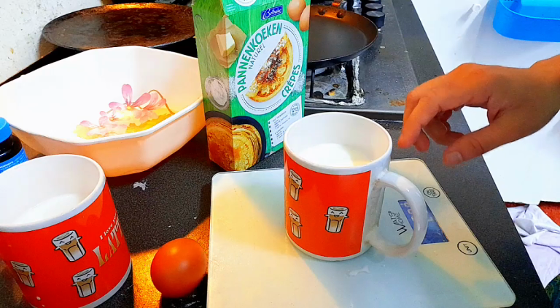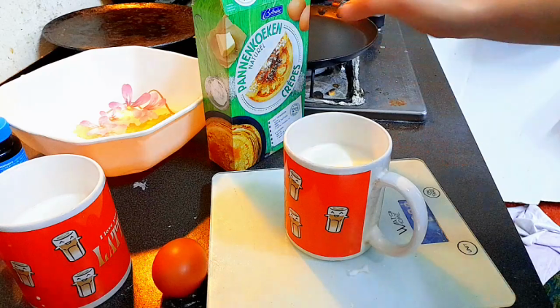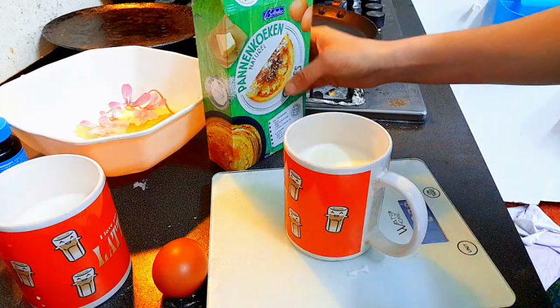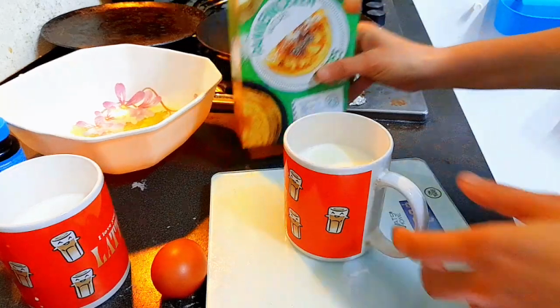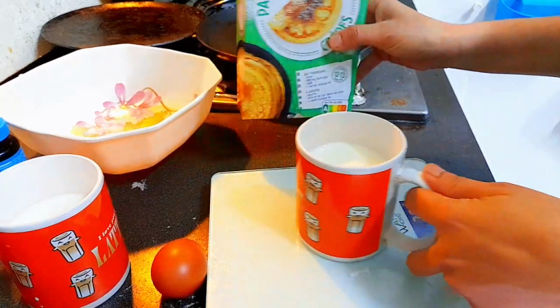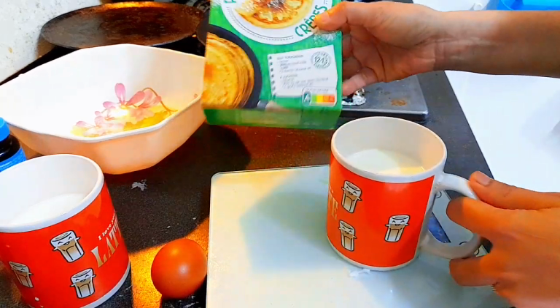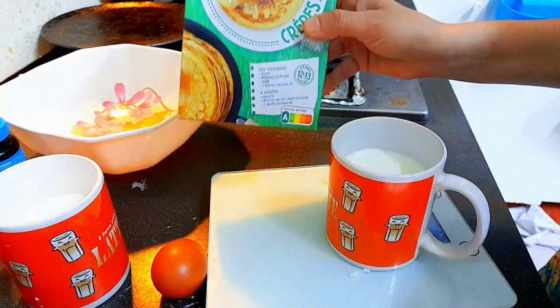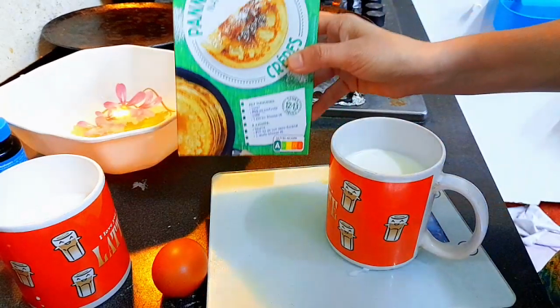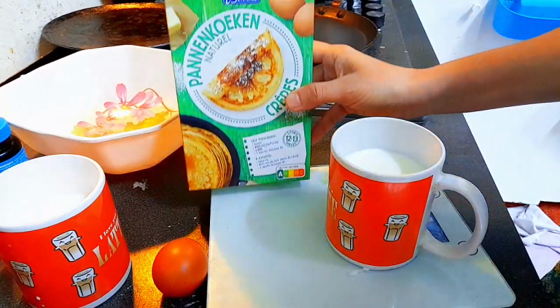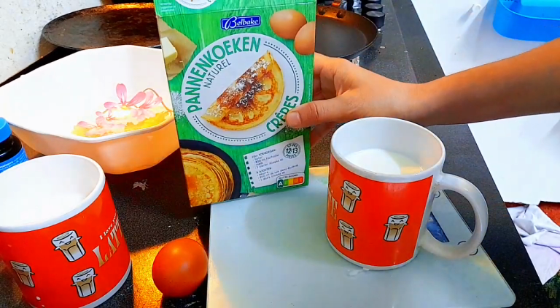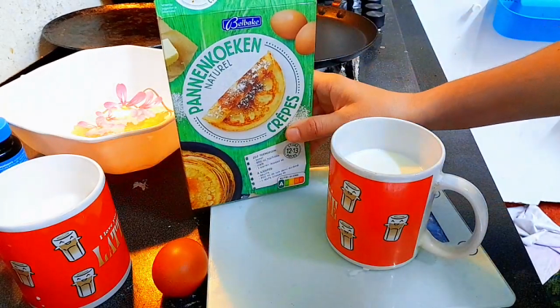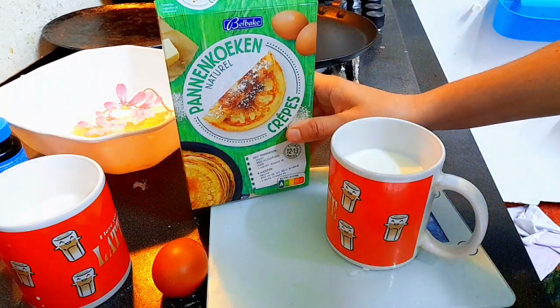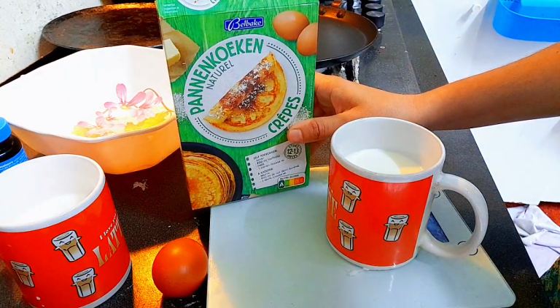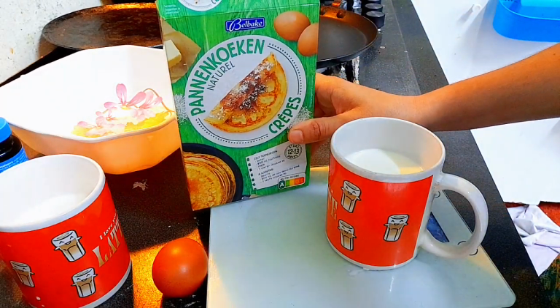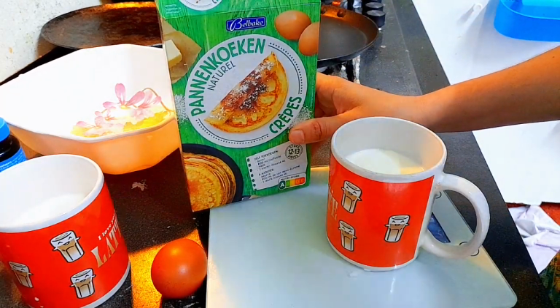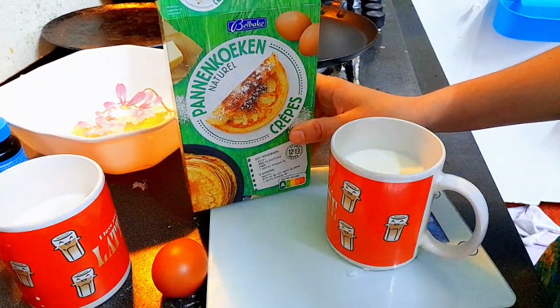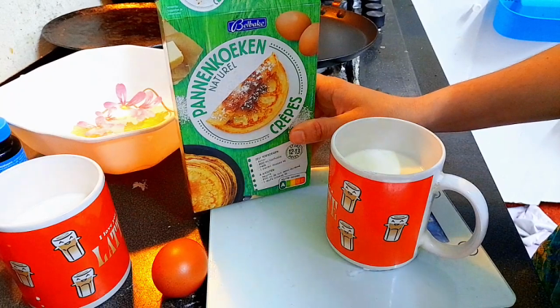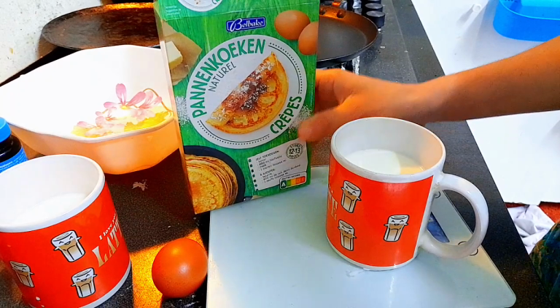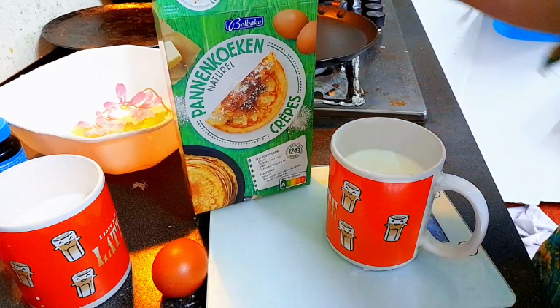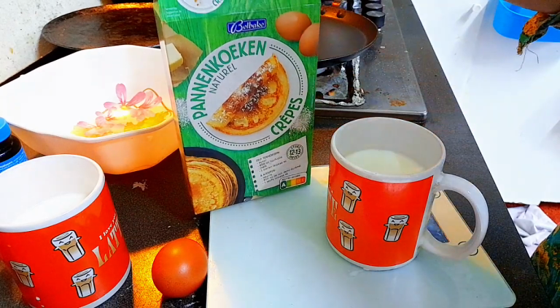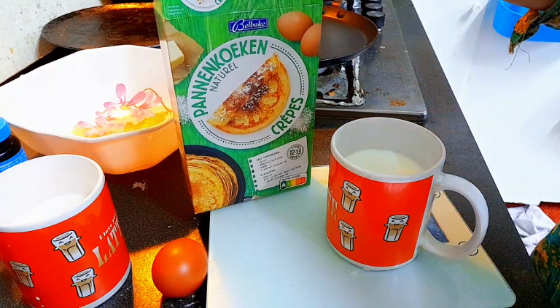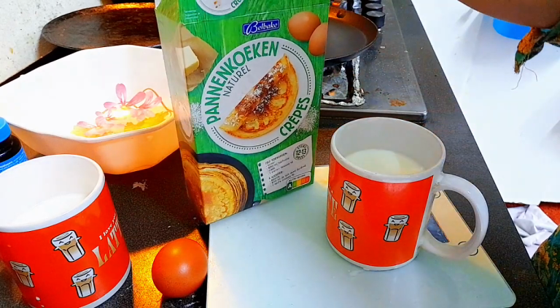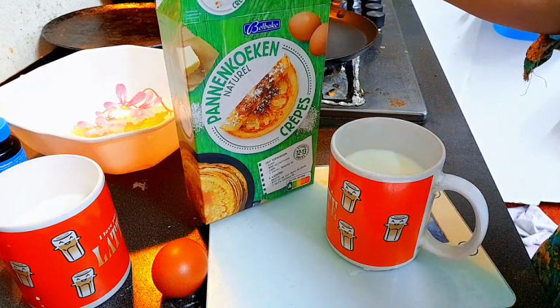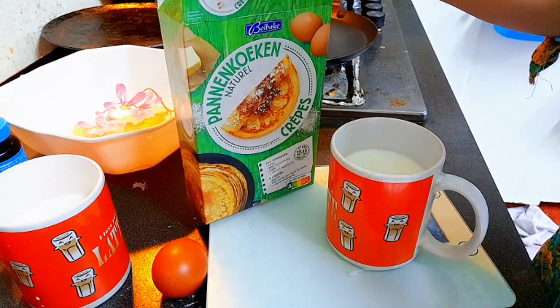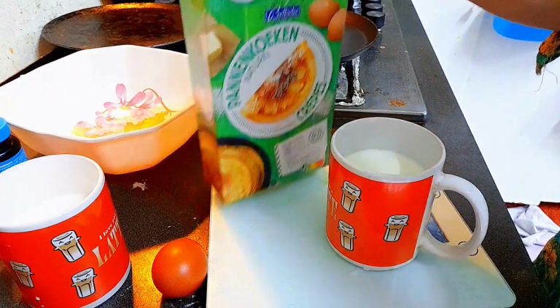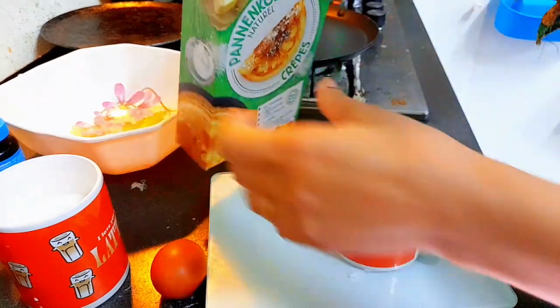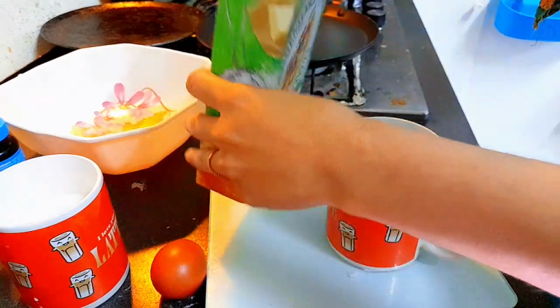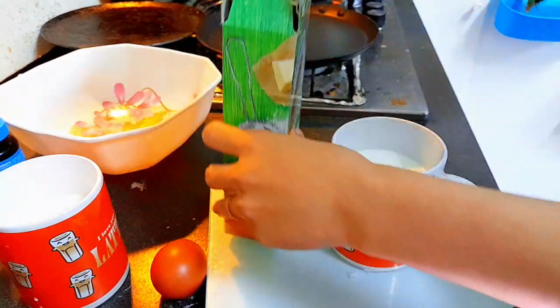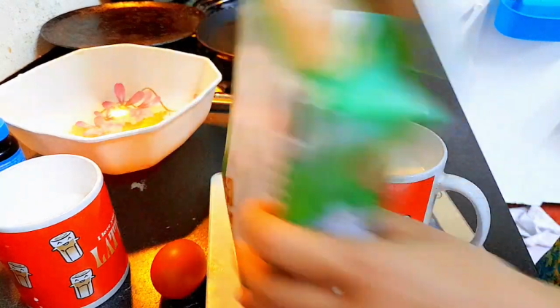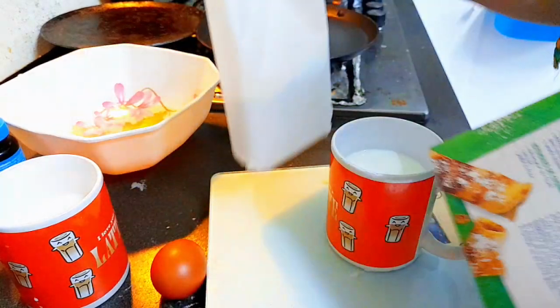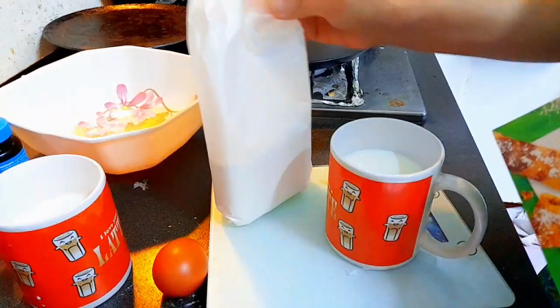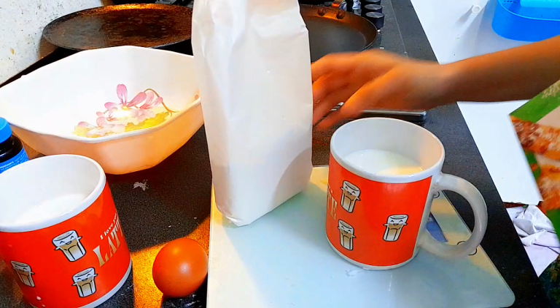As-salamu alaykum and welcome to my channel. I am going to teach you a little time-saving cooking, which is very necessary for kids. Today I am making pancakes.